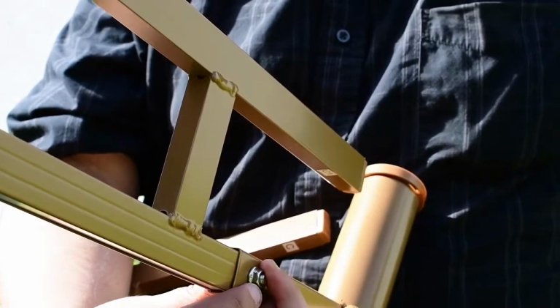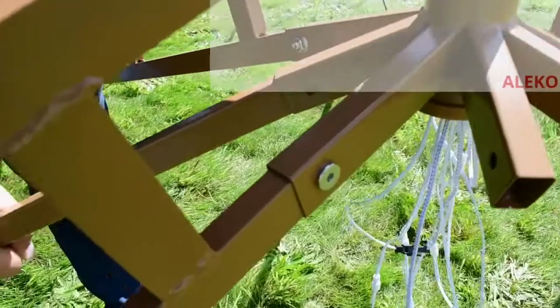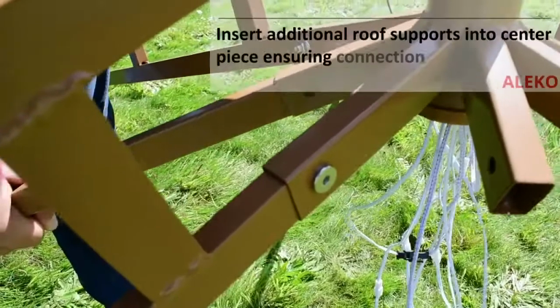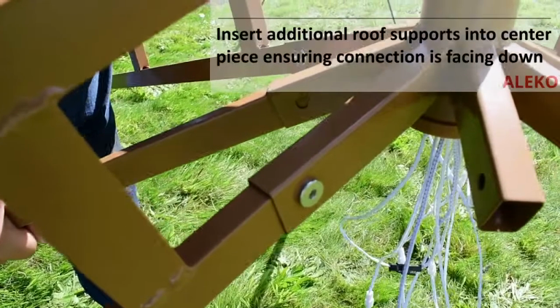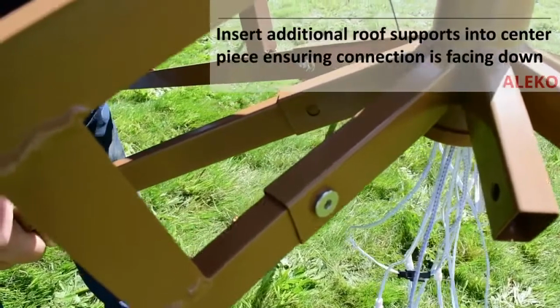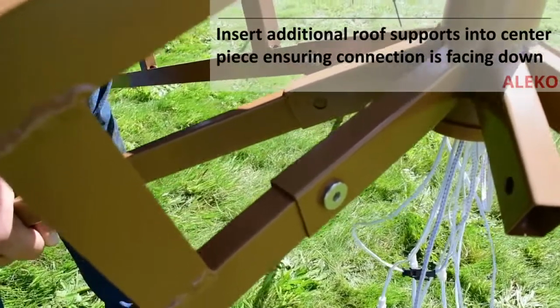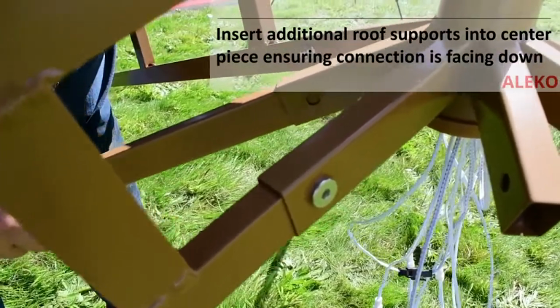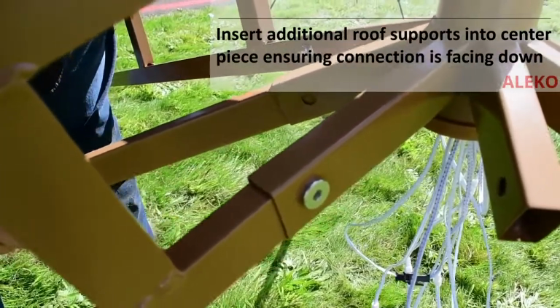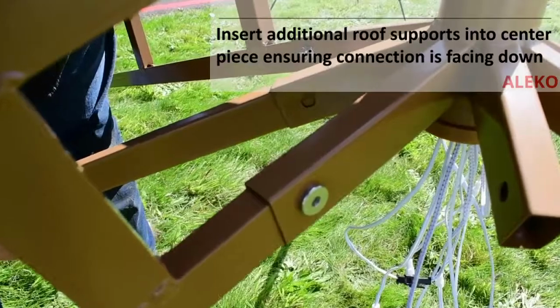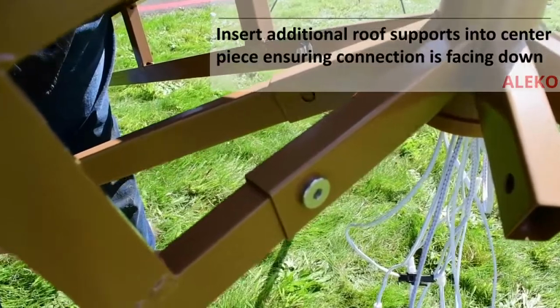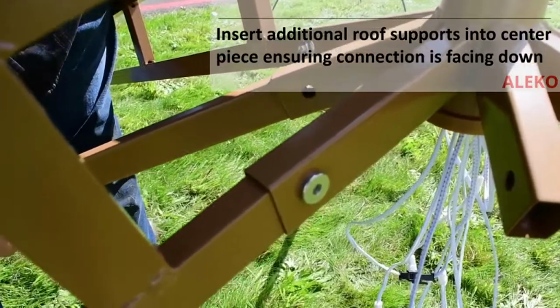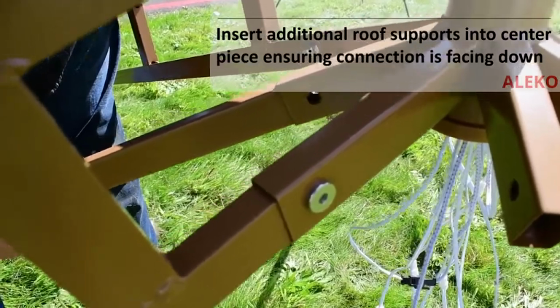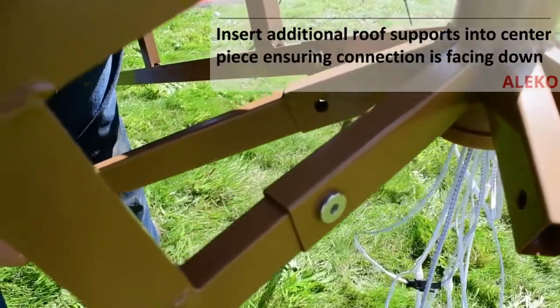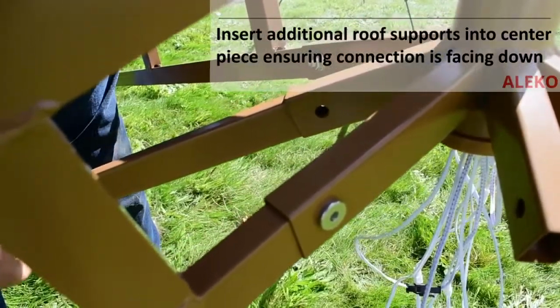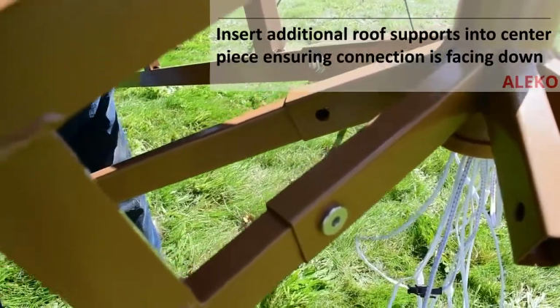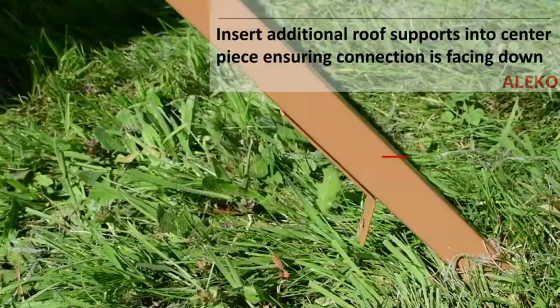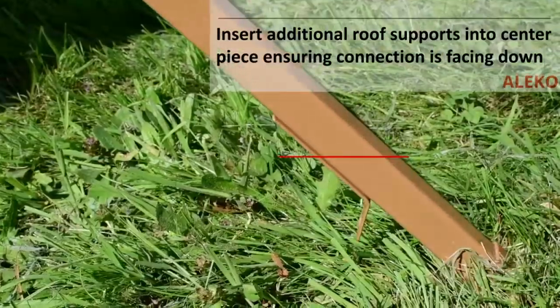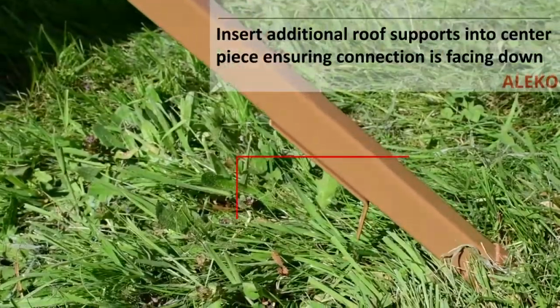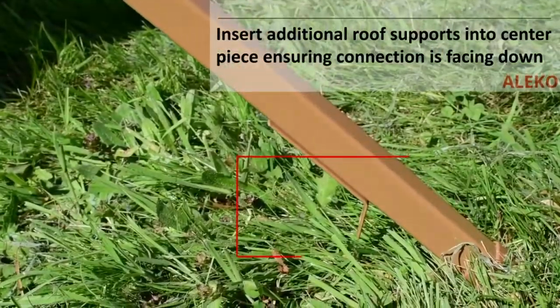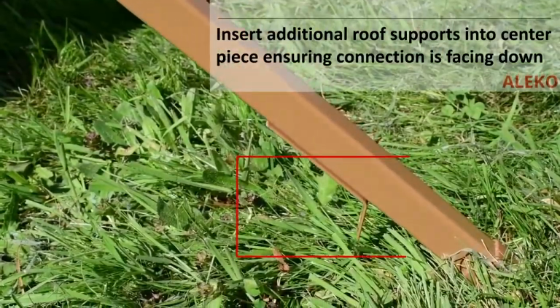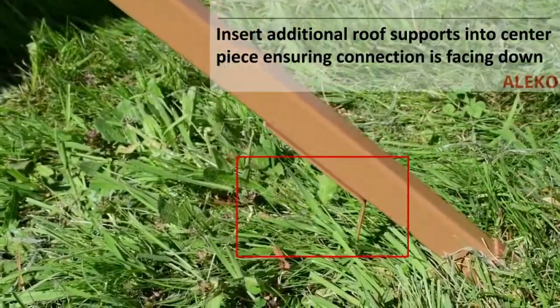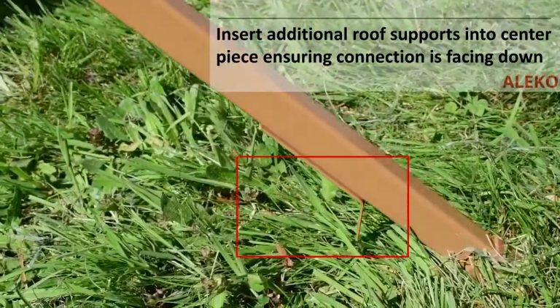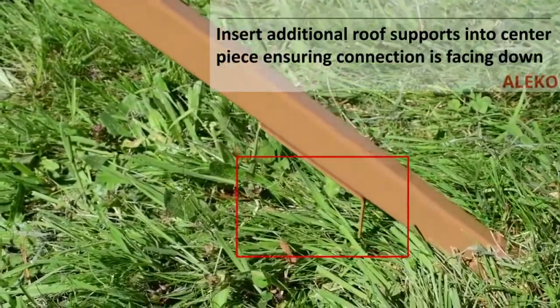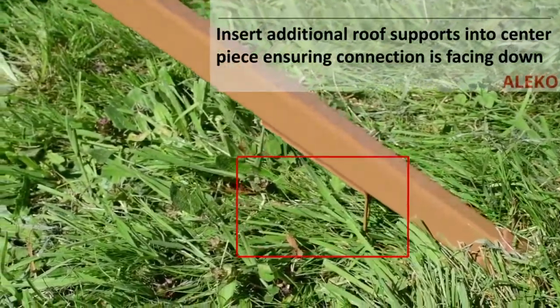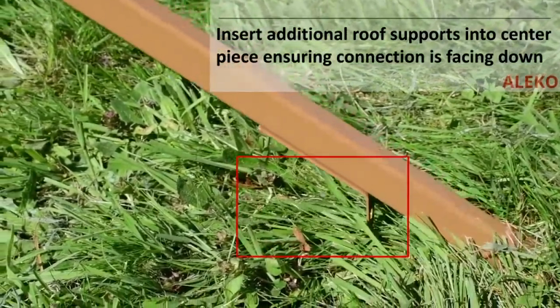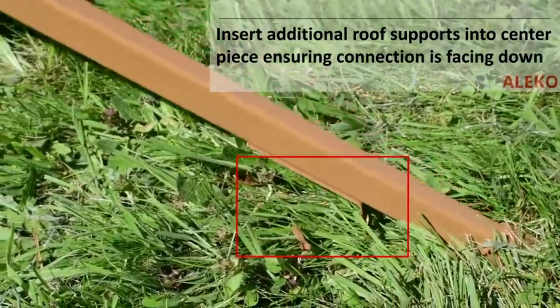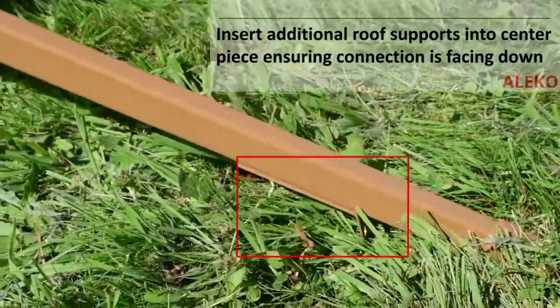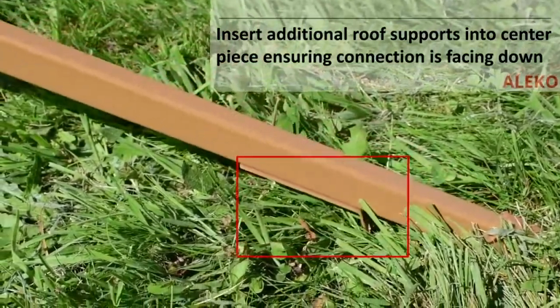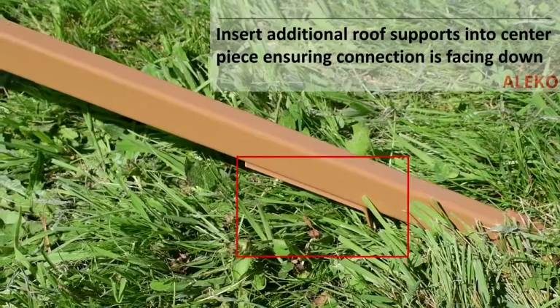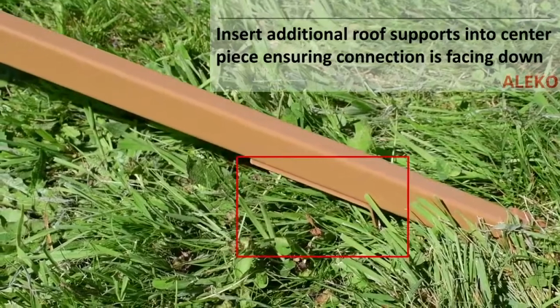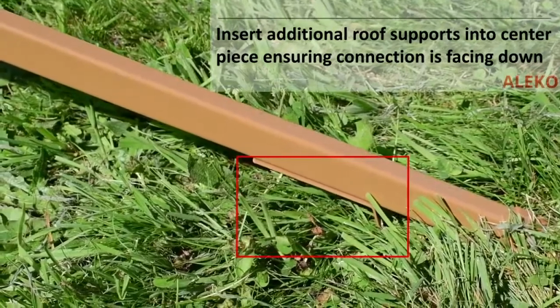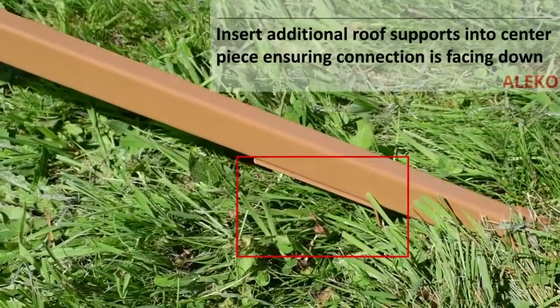Insert the four secondary support roof arms into the central roof section, ensuring the connection bracket on the opposite side is facing downward and then secure.